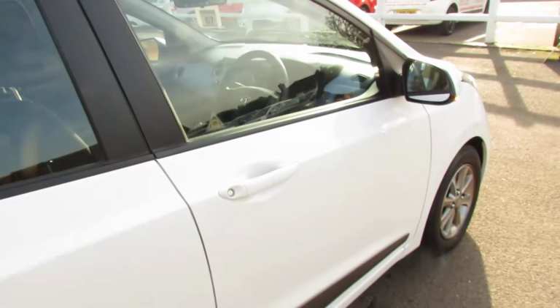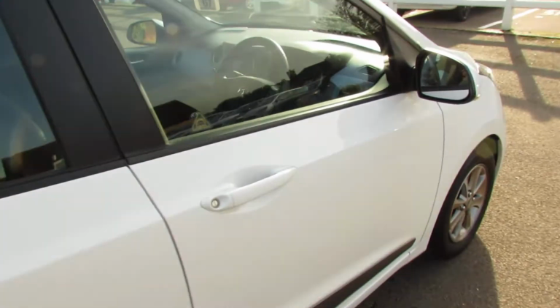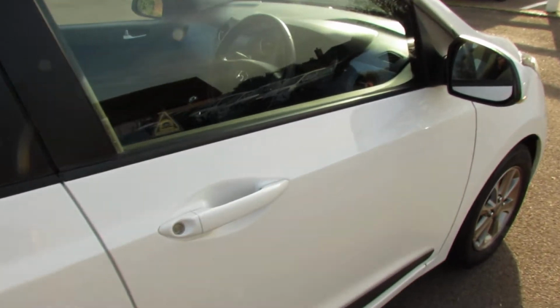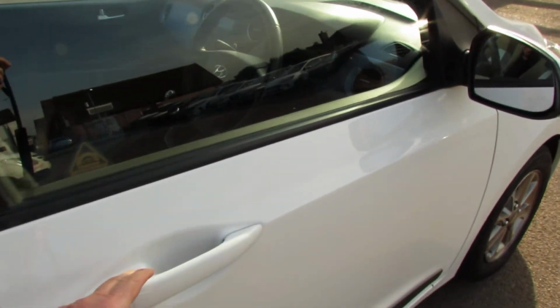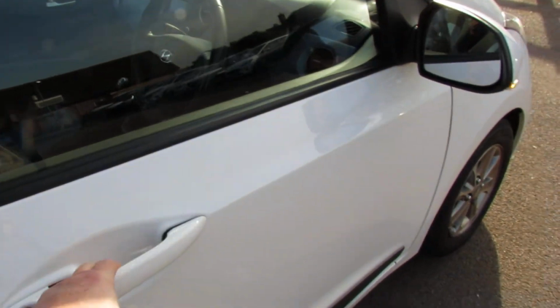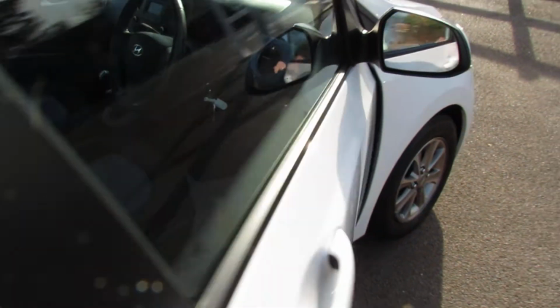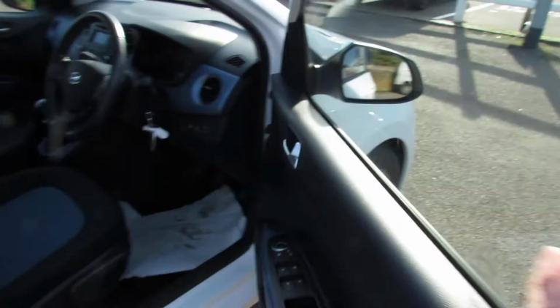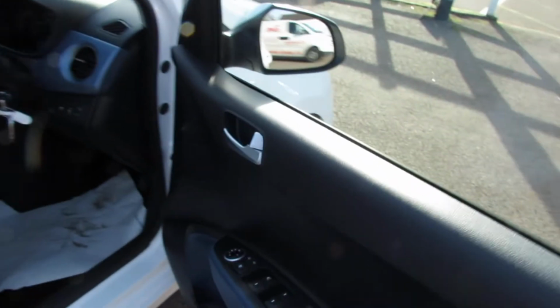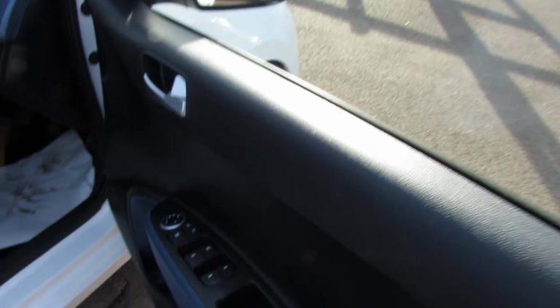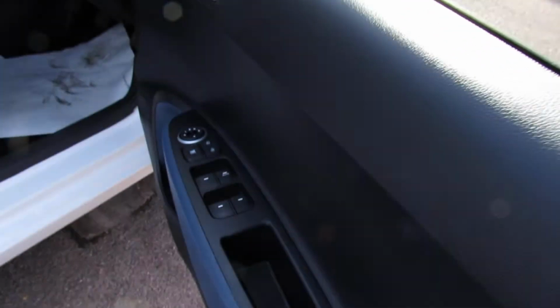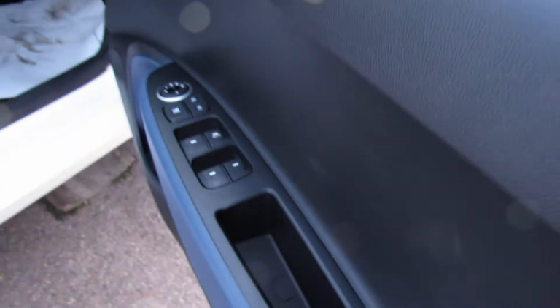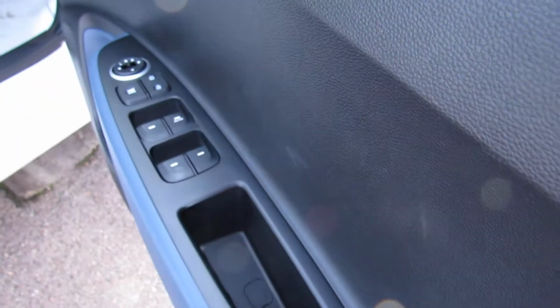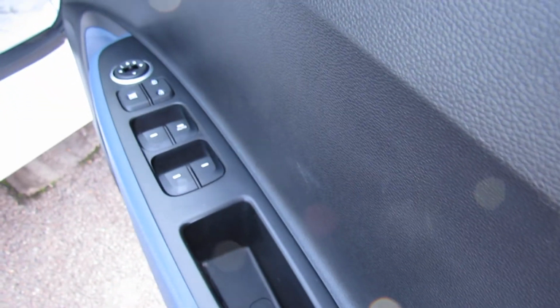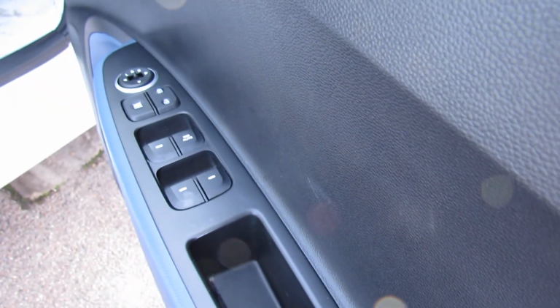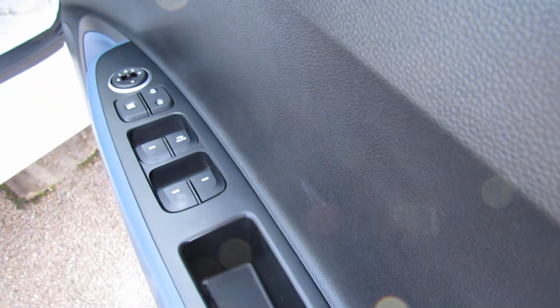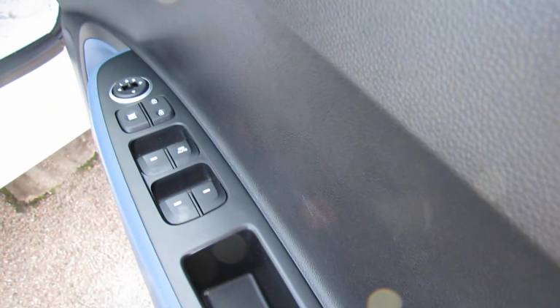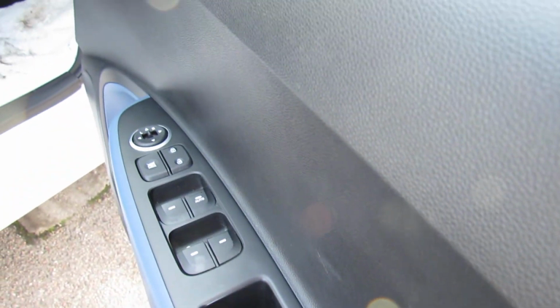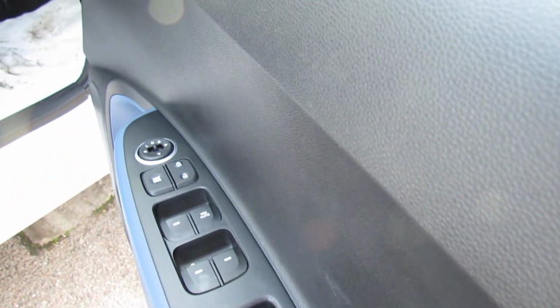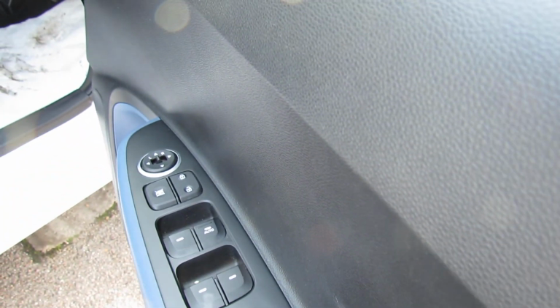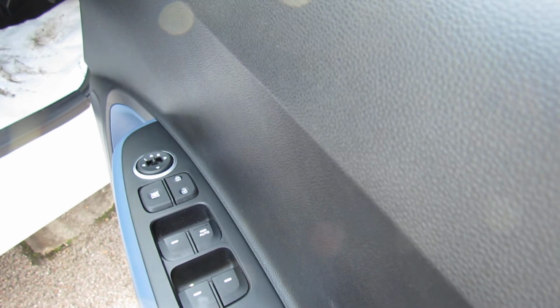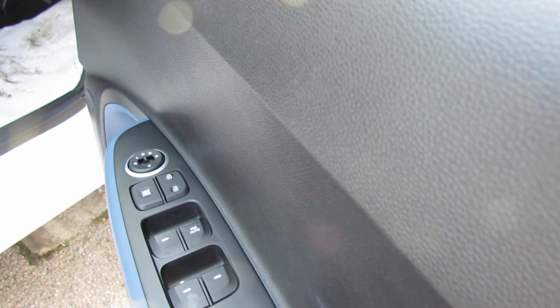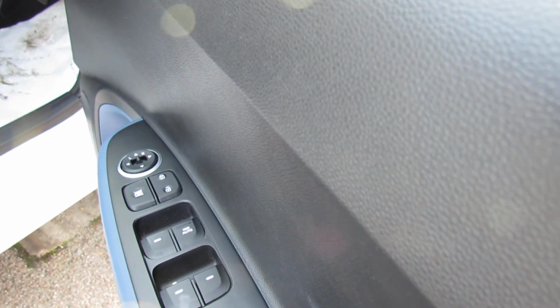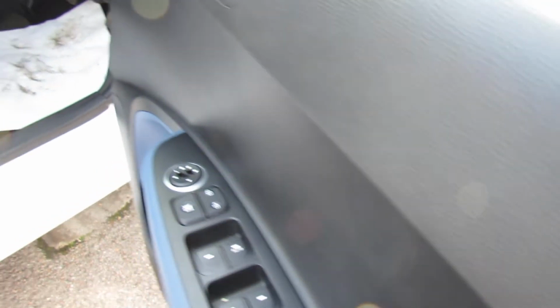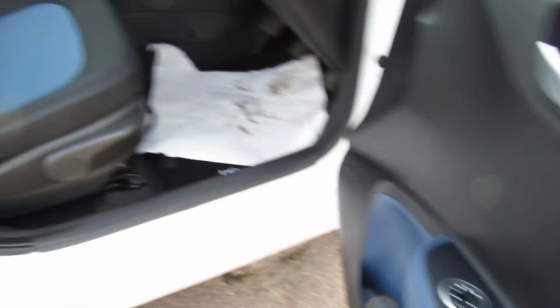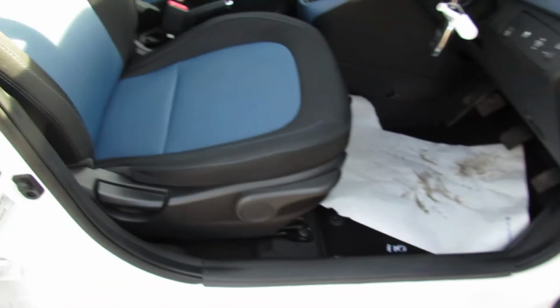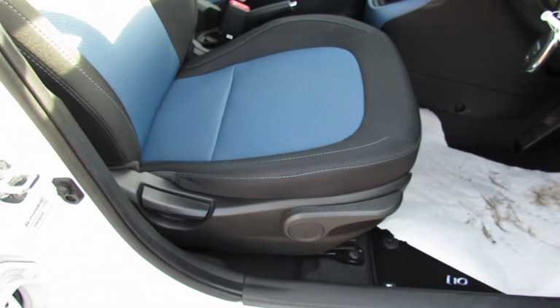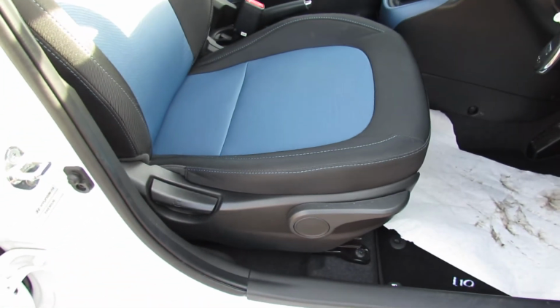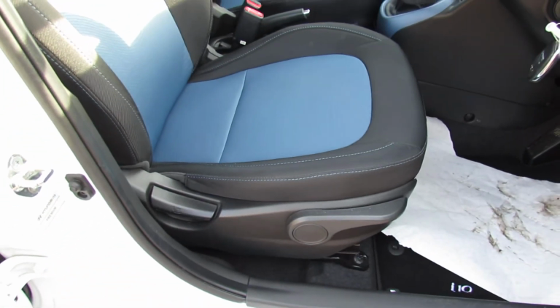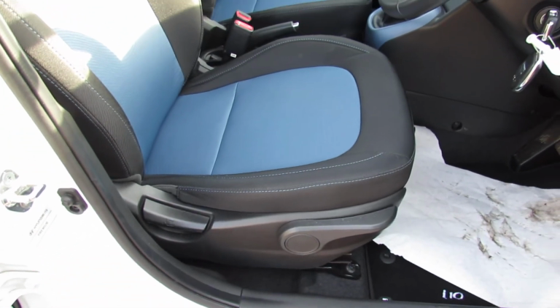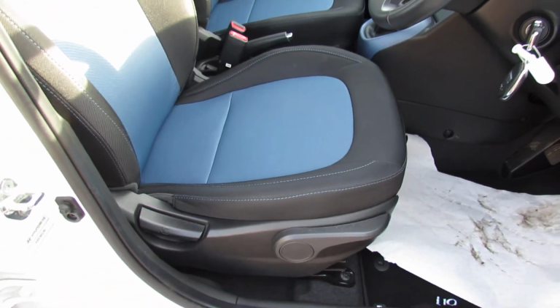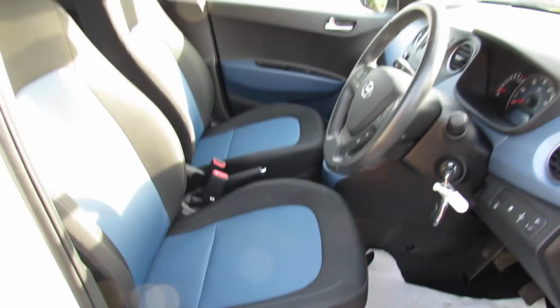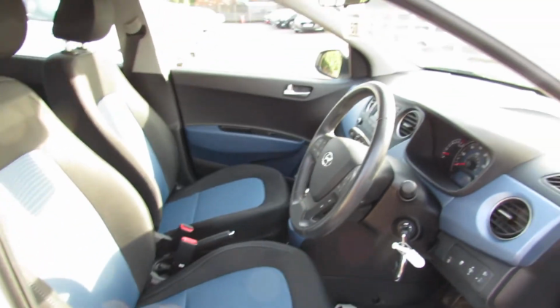The car has two remote control keys. On the driver's door you have control over all four electric windows and also the electric door mirrors. You also have height adjustment on the driver's seat, which is really good.